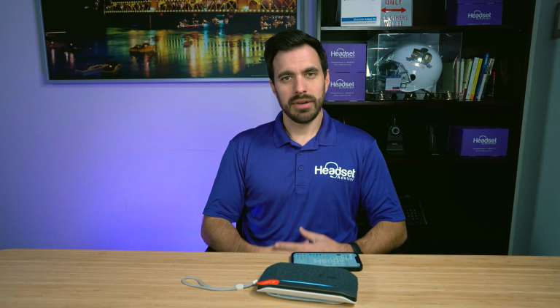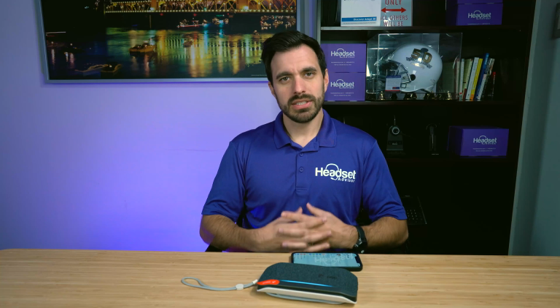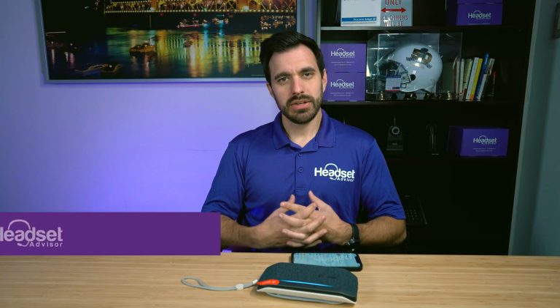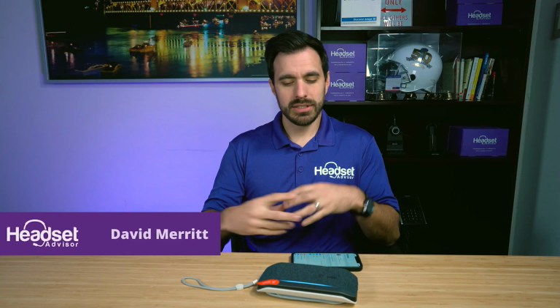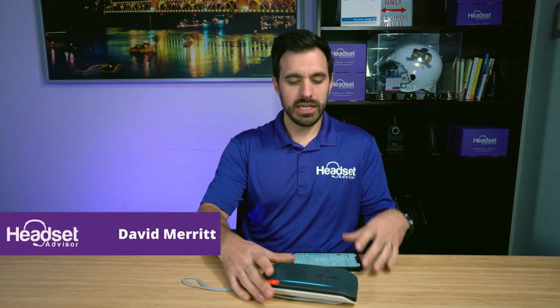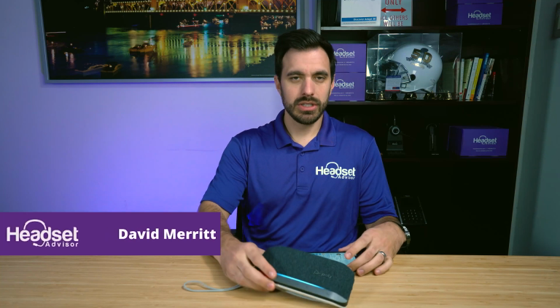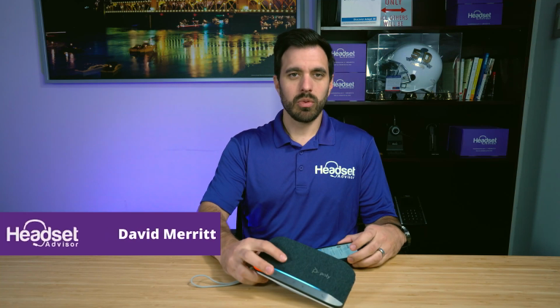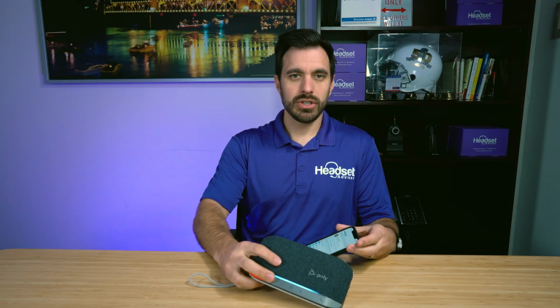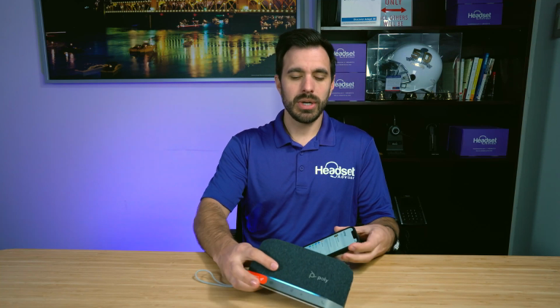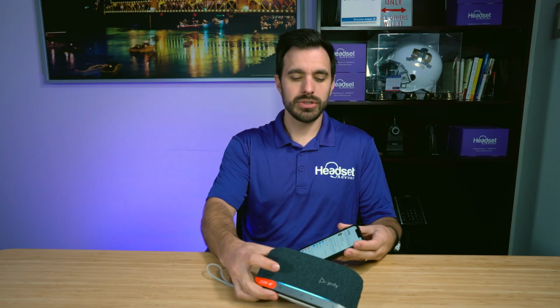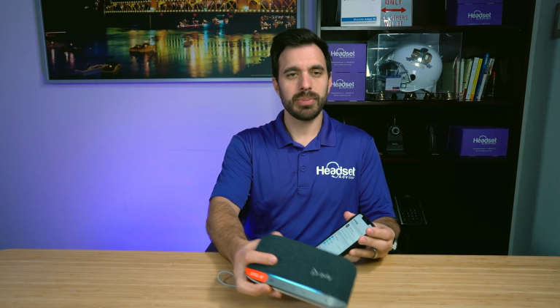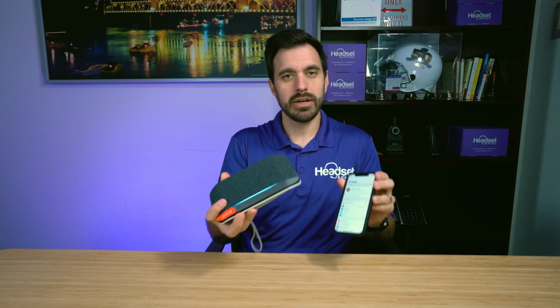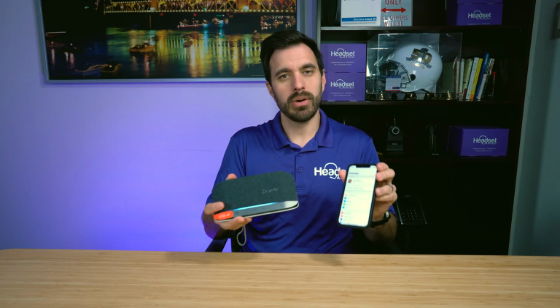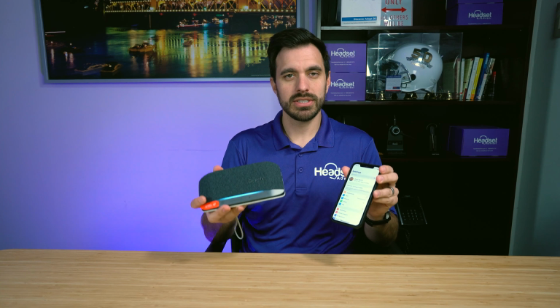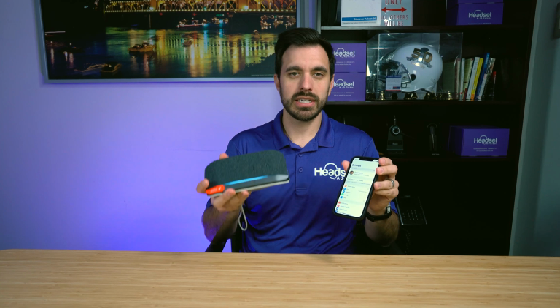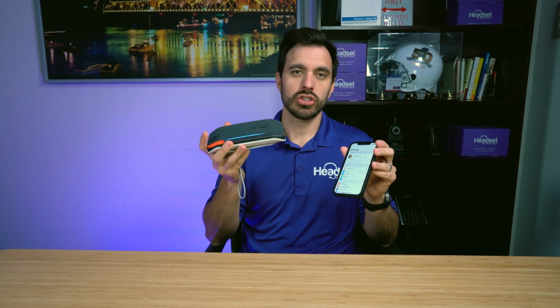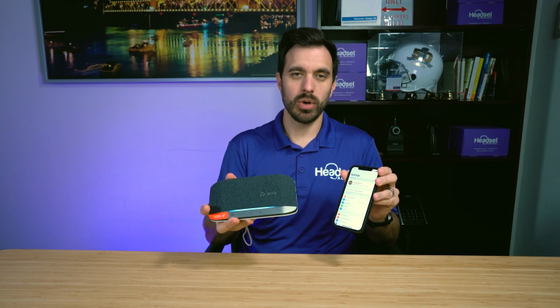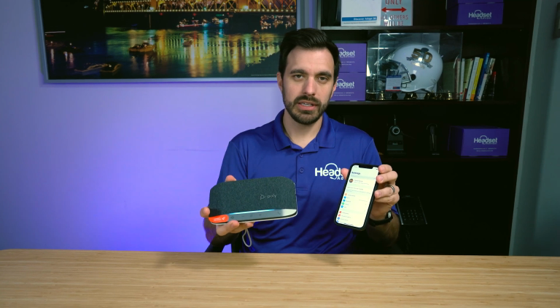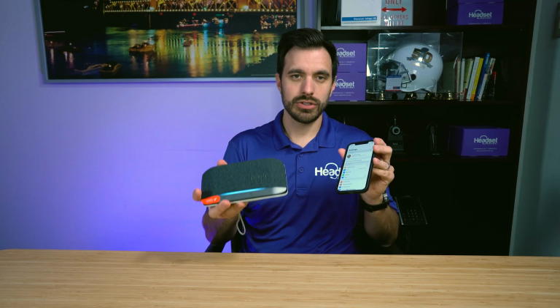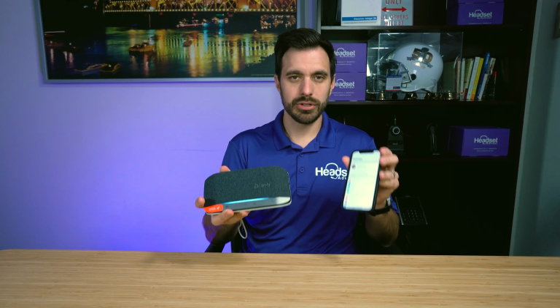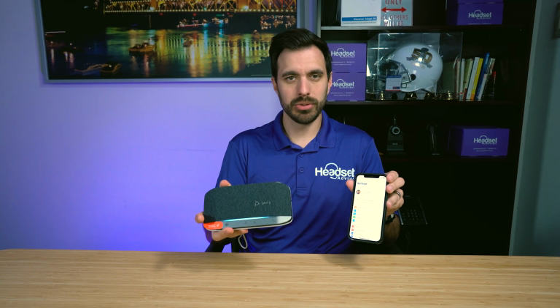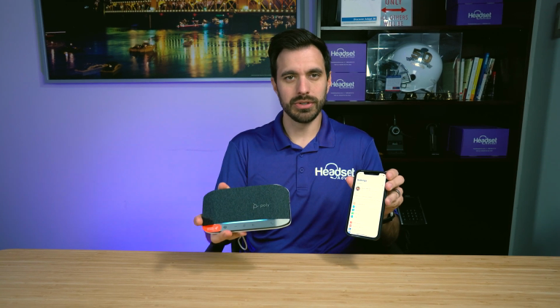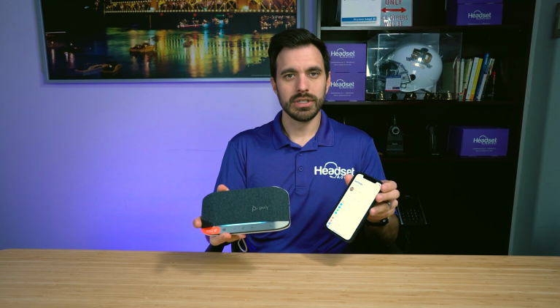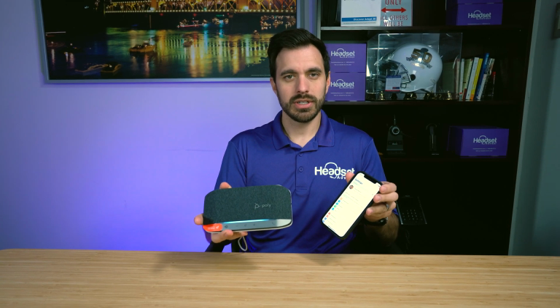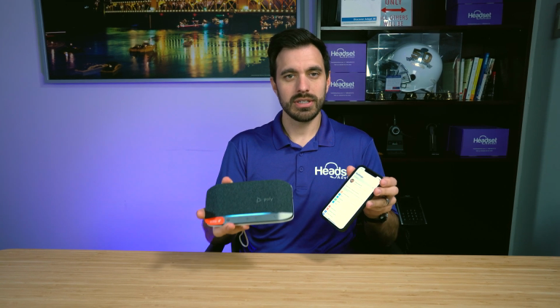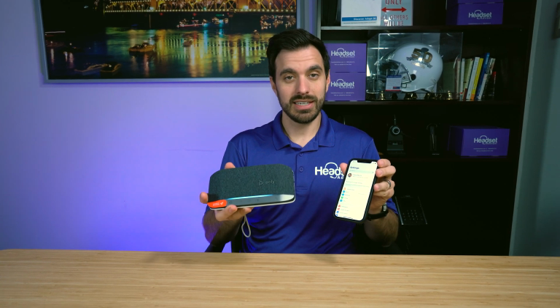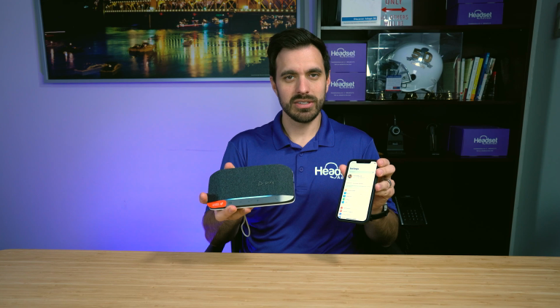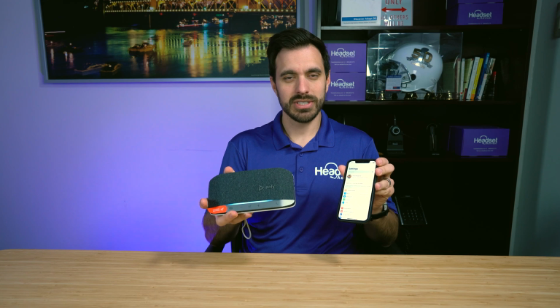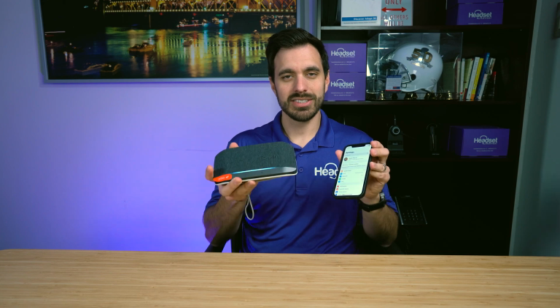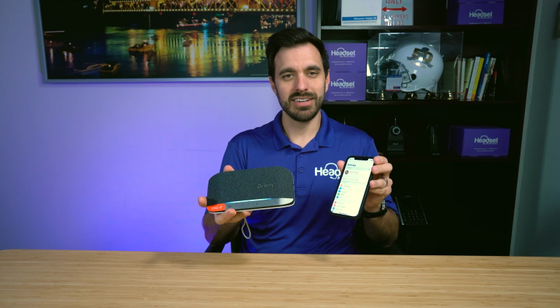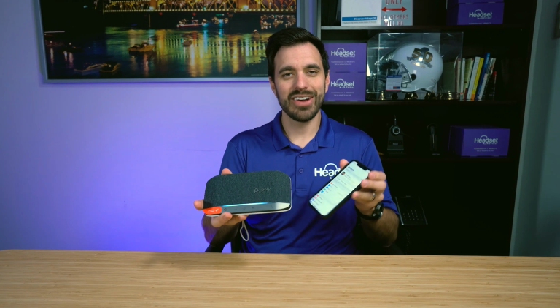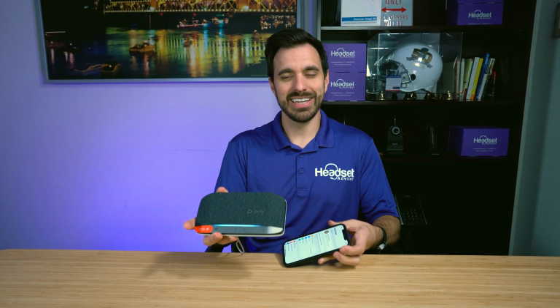Hey everyone, this is David with Headset Advisor and we're going to show you how to pair the PolySync 20 to your mobile phone. No phones are connected, so let's dive into that right now.